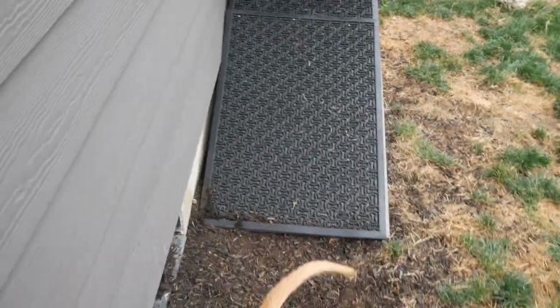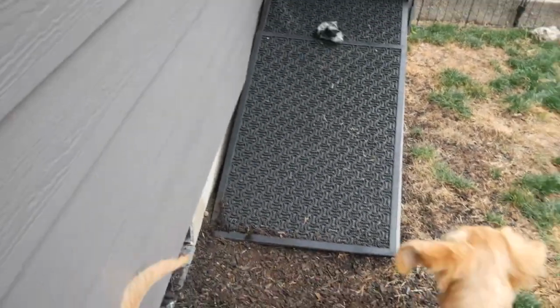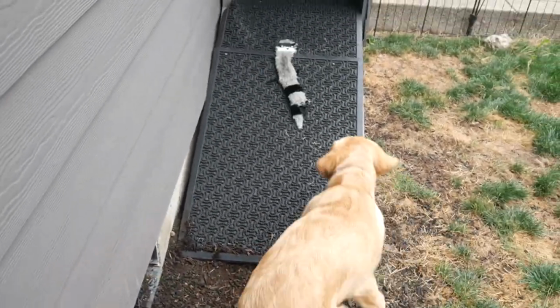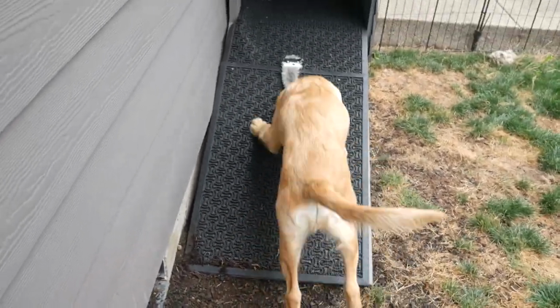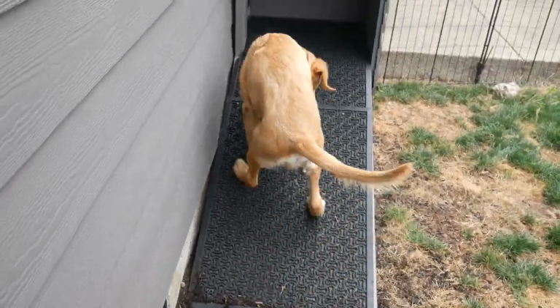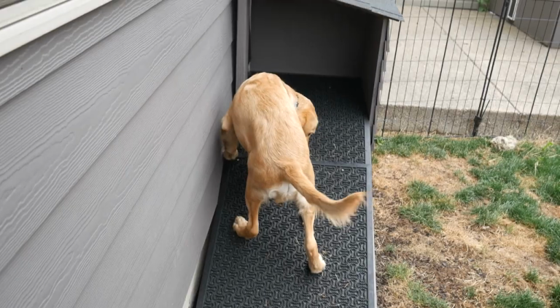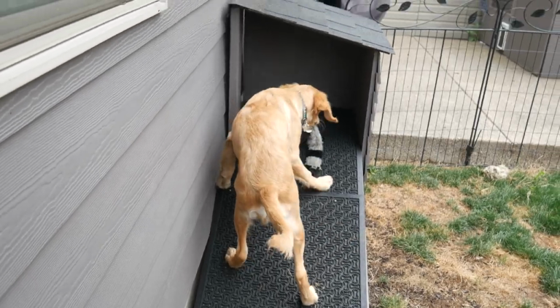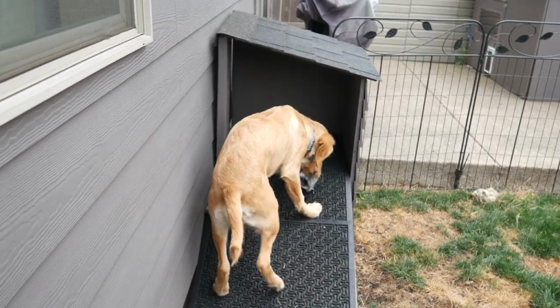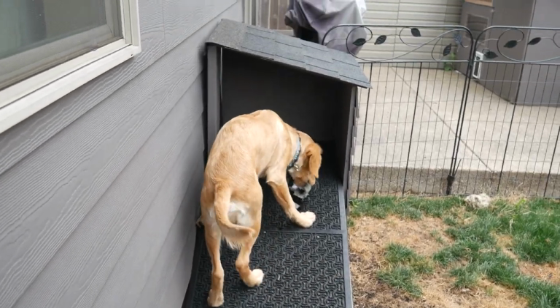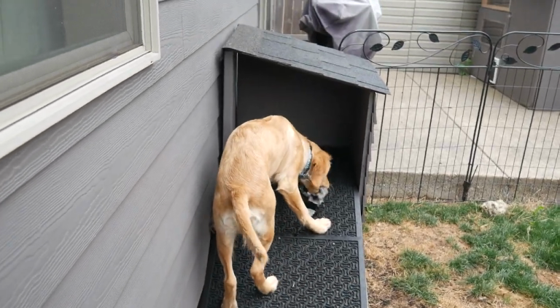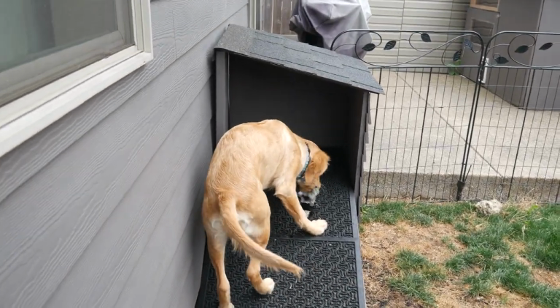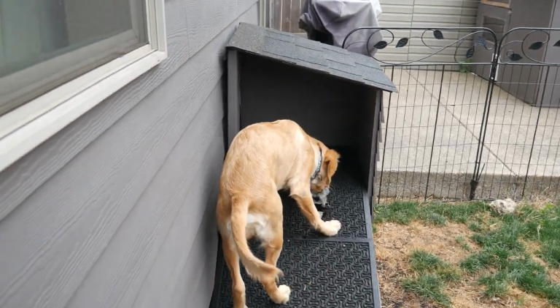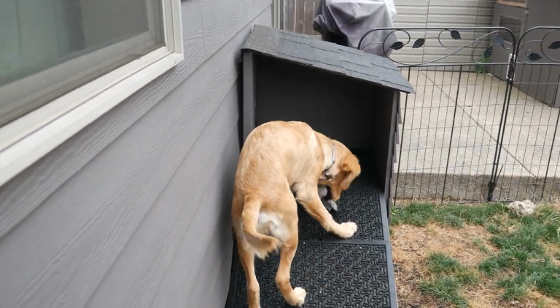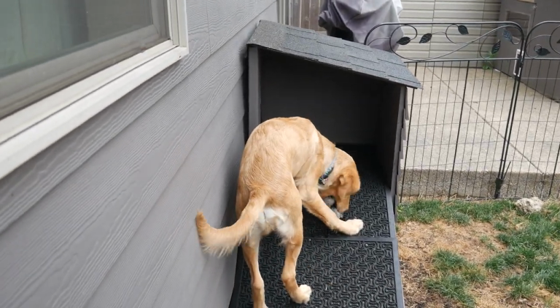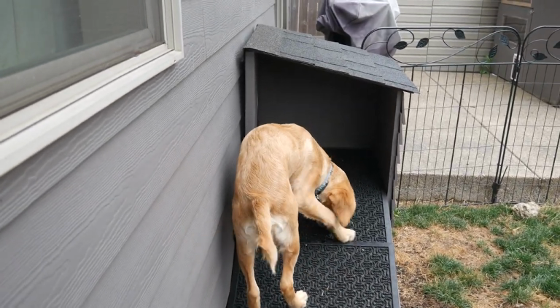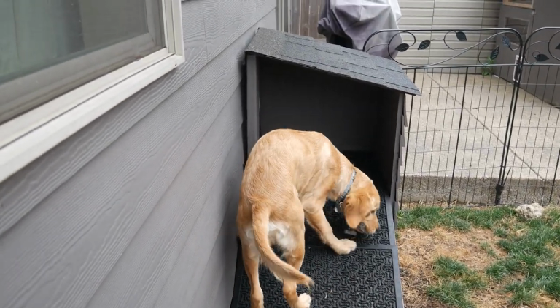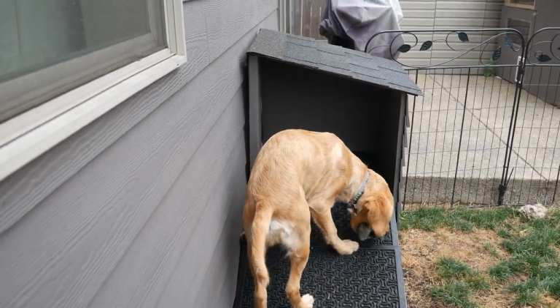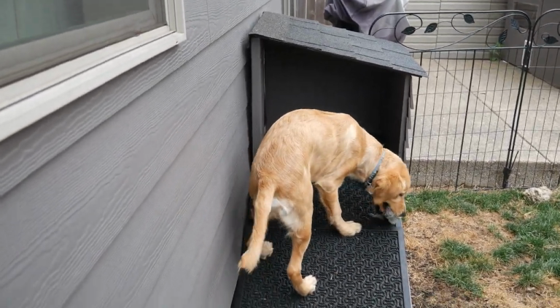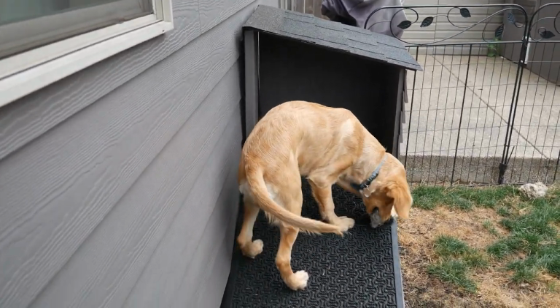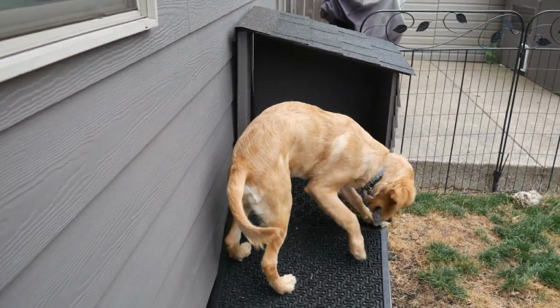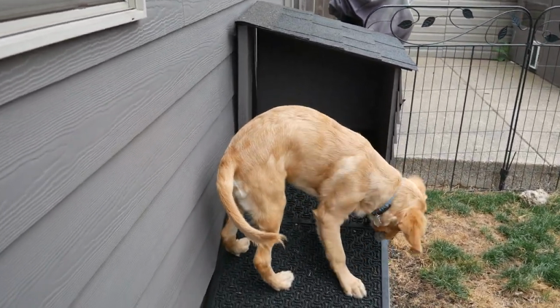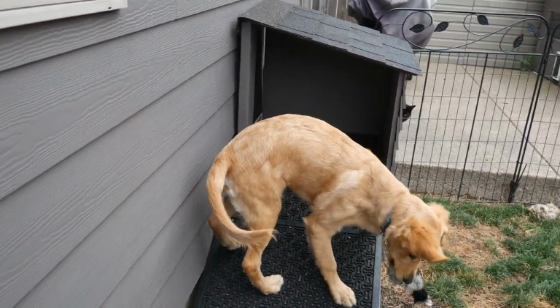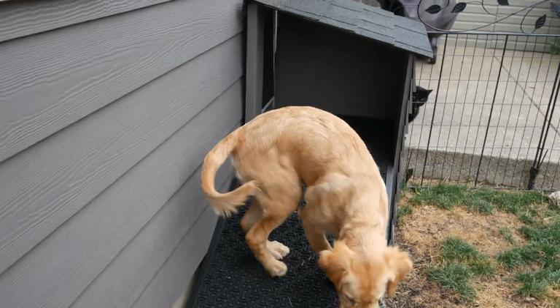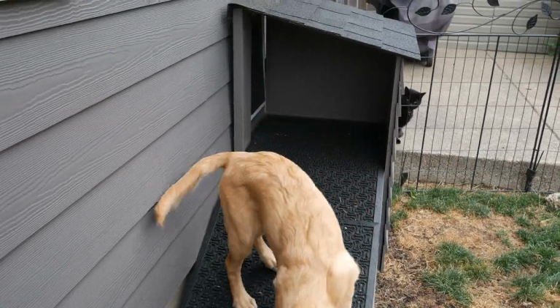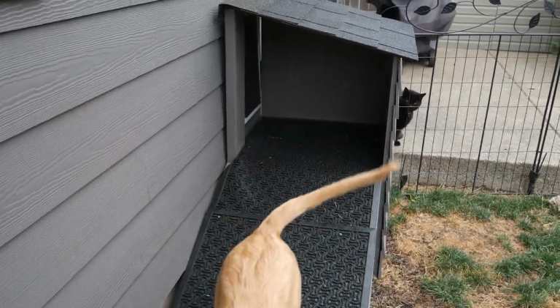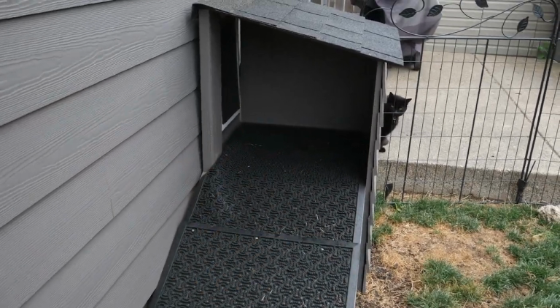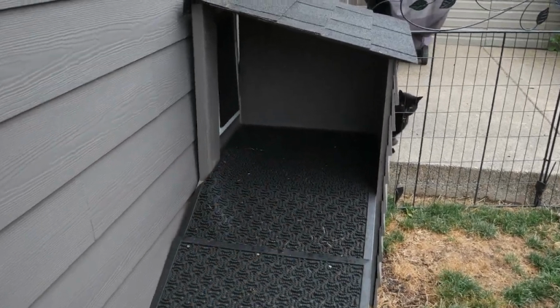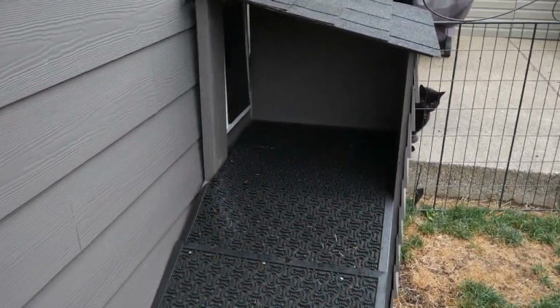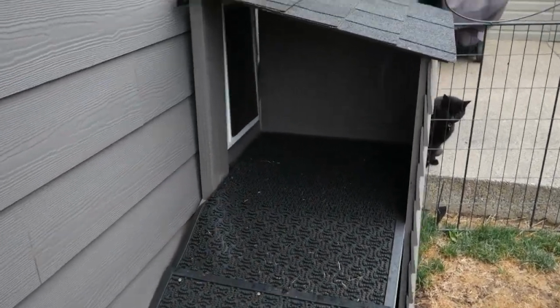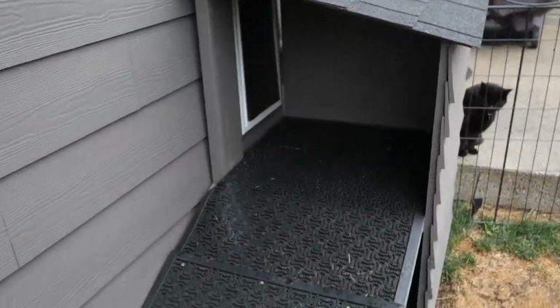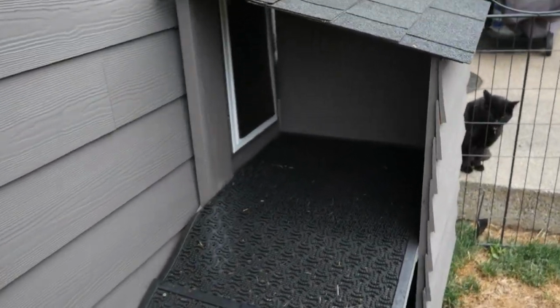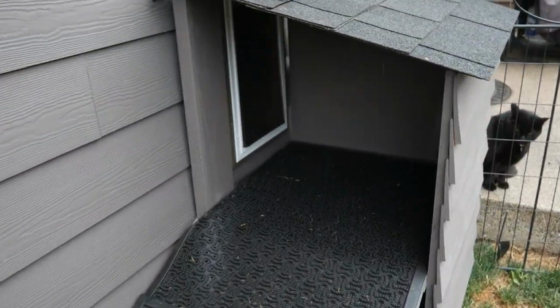Thanks for watching this video. Be sure and look for part two about building this ramp — it was actually really easy and anybody could do it. Thanks again and see you next time.